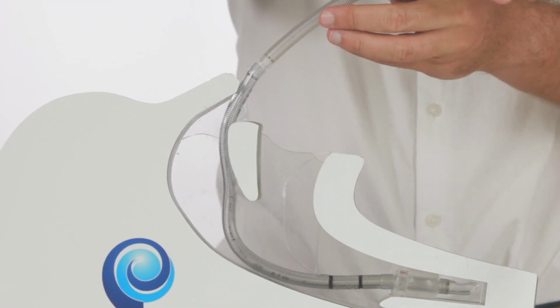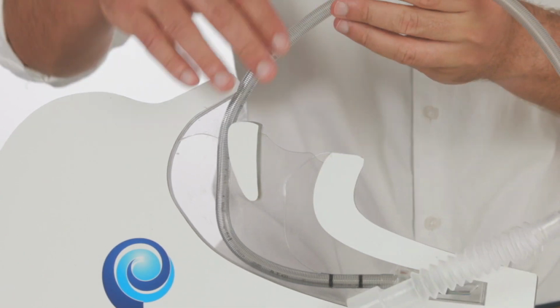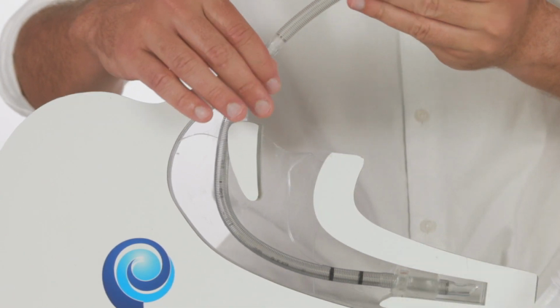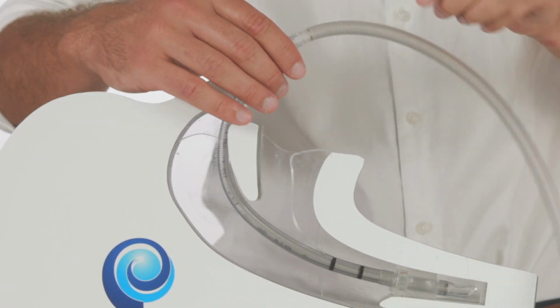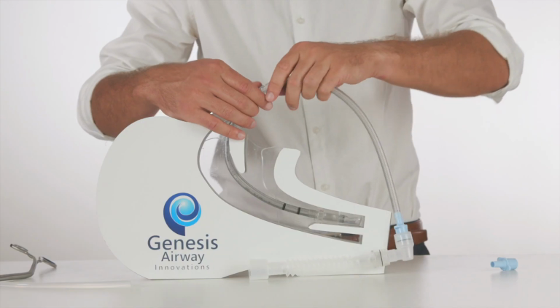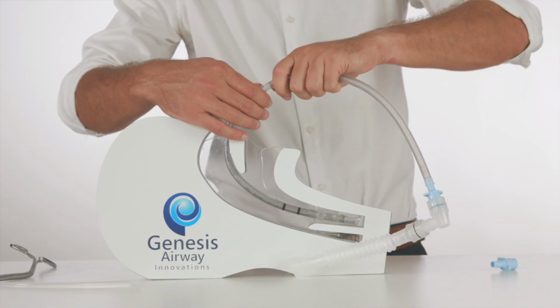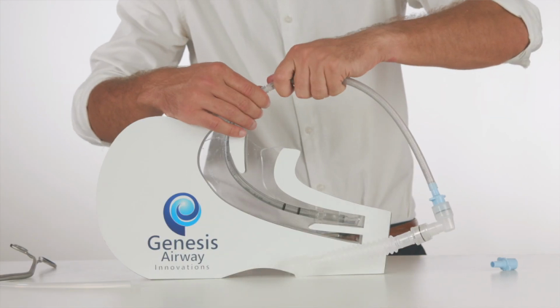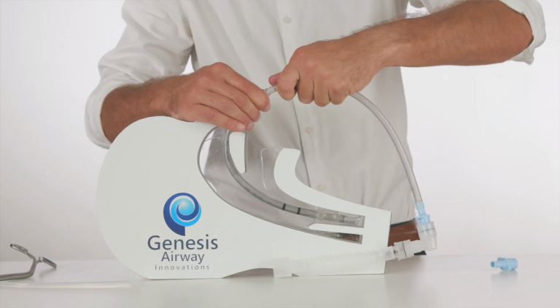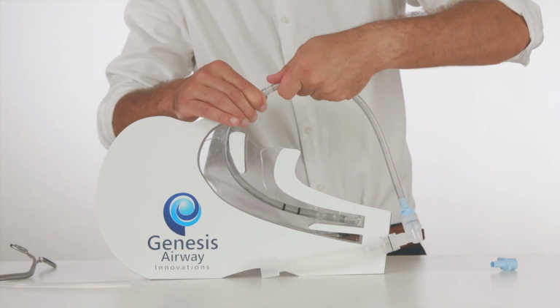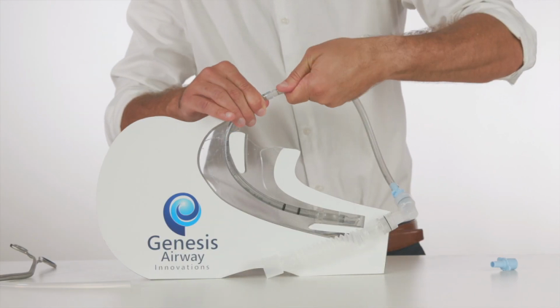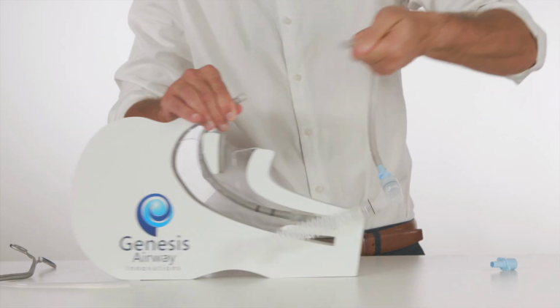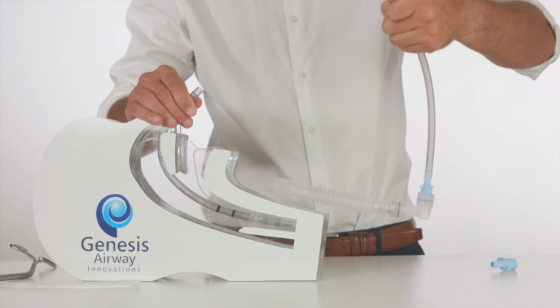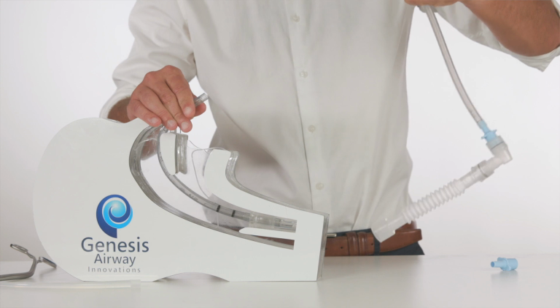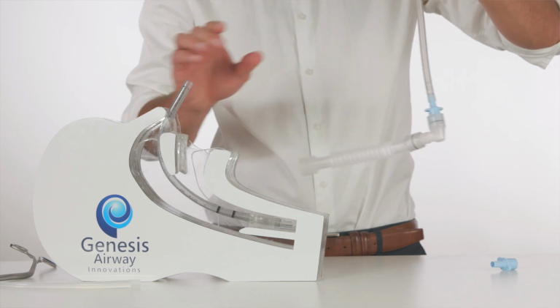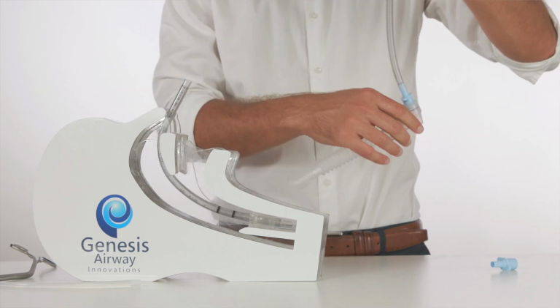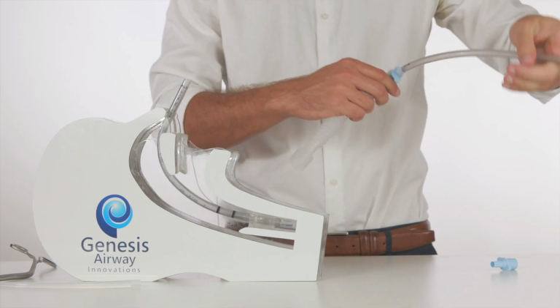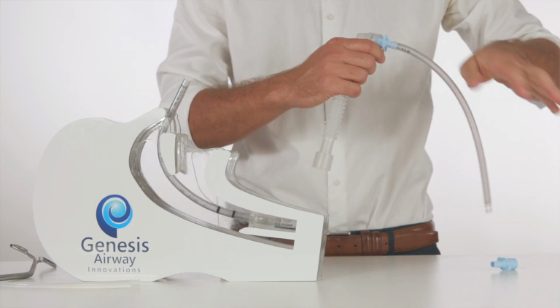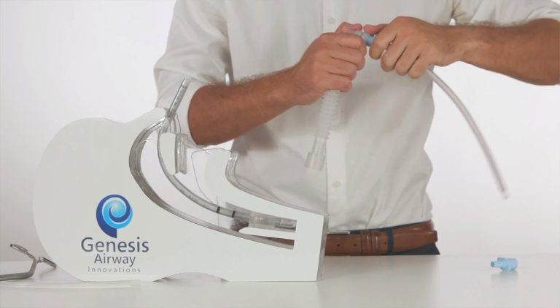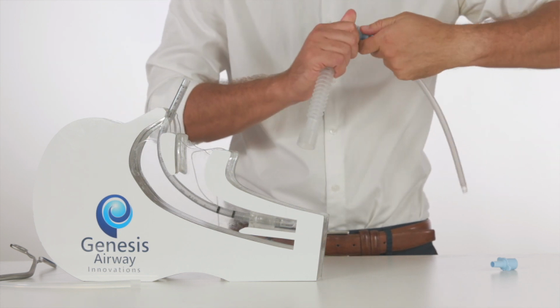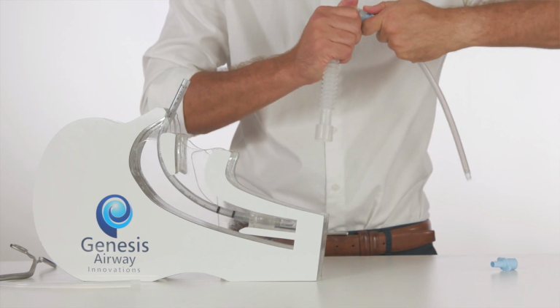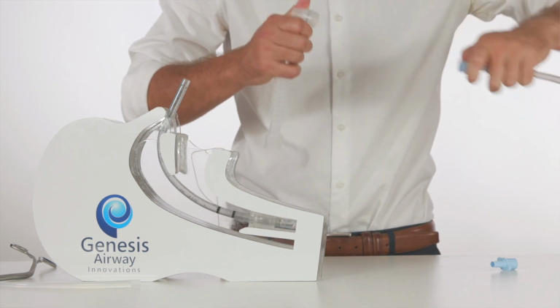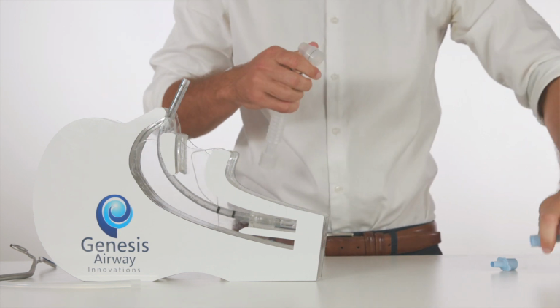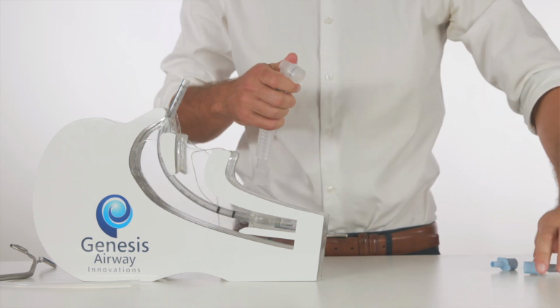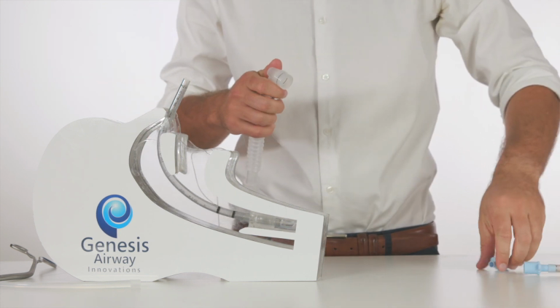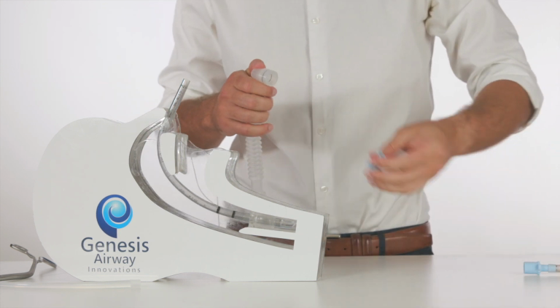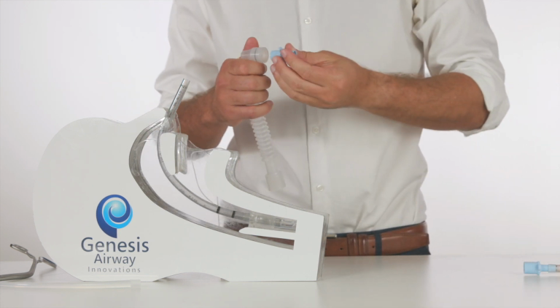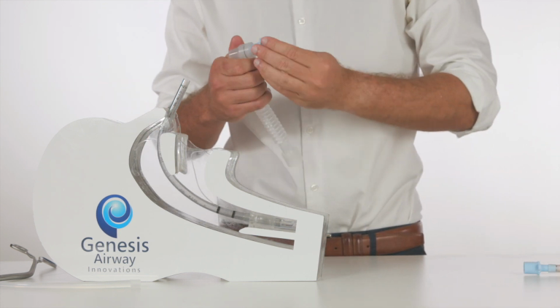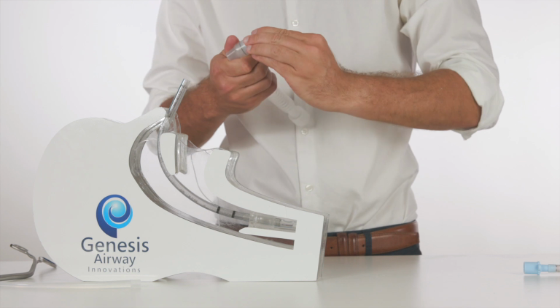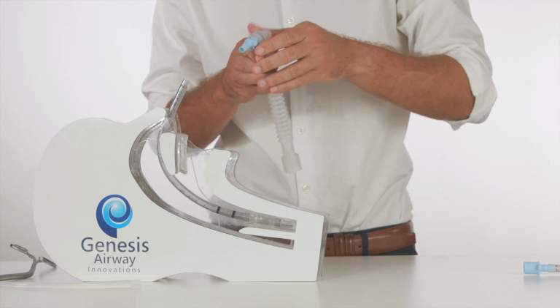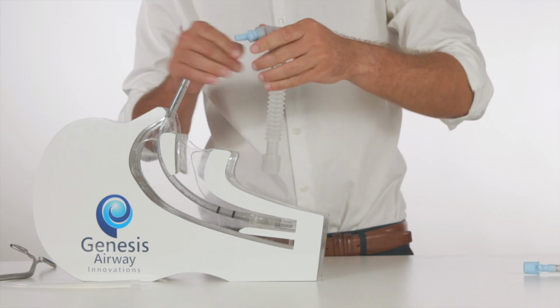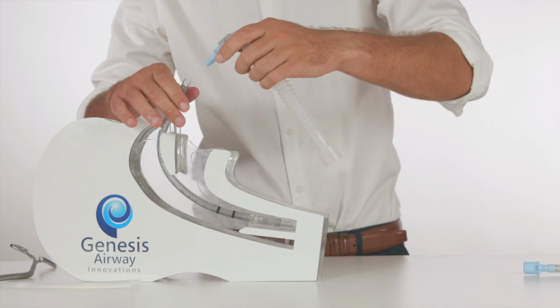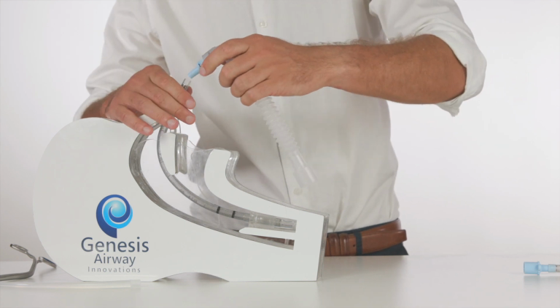The tubing is disconnected, and the 15mm connector from the ETT is replaced onto the endotracheal tube. The patient can once again be ventilated.